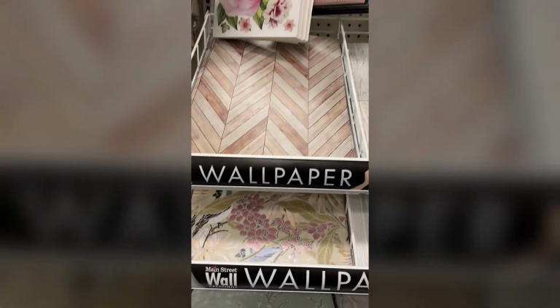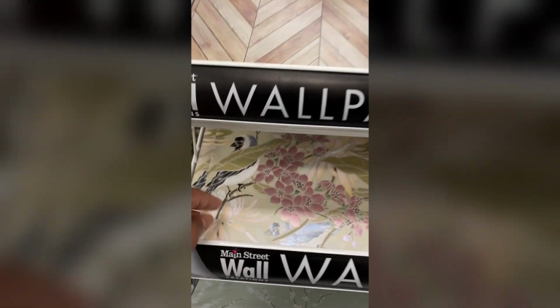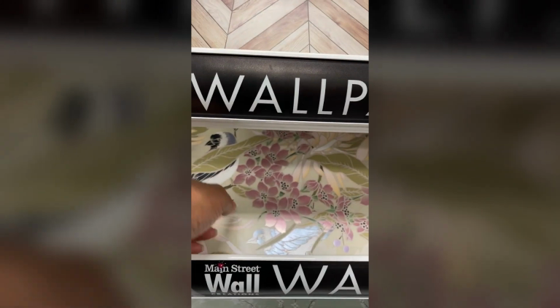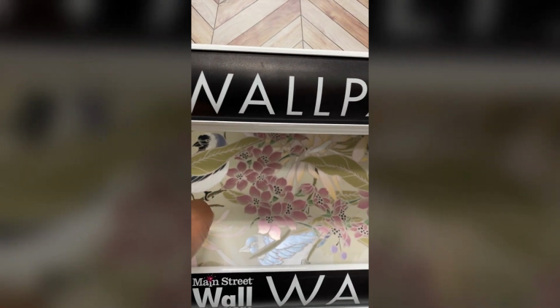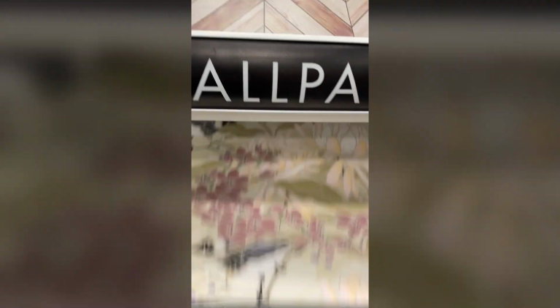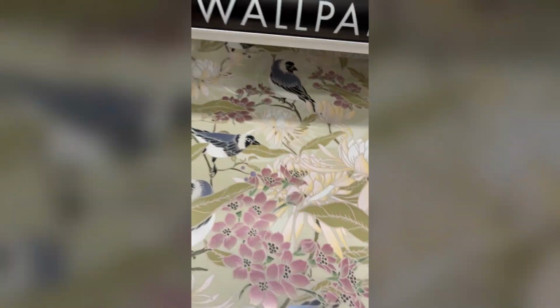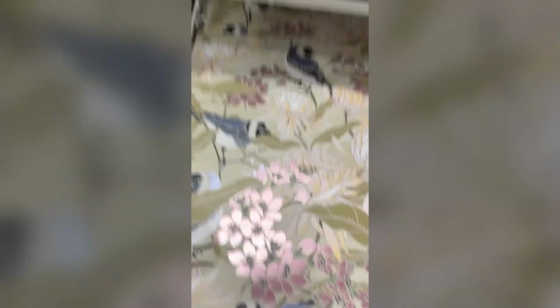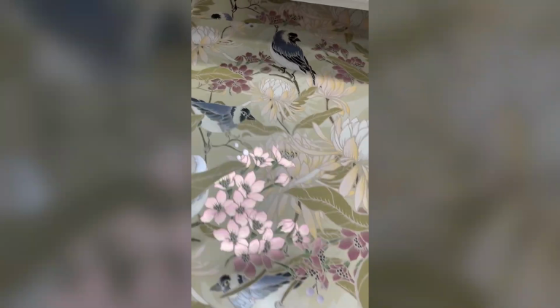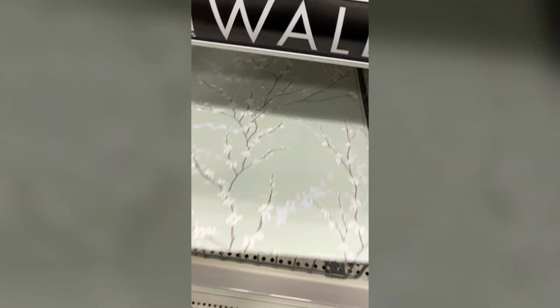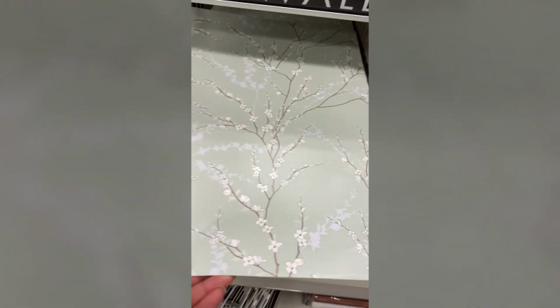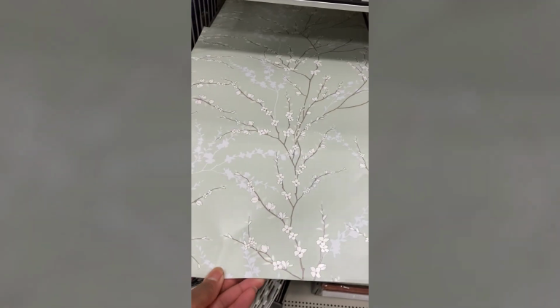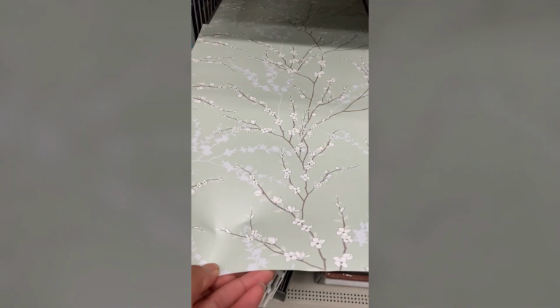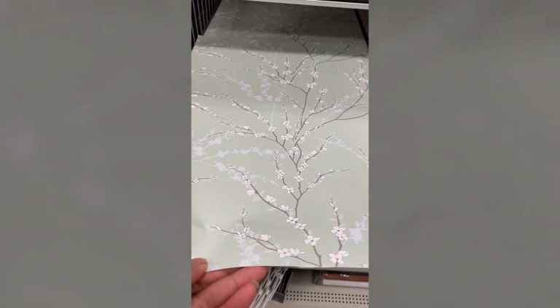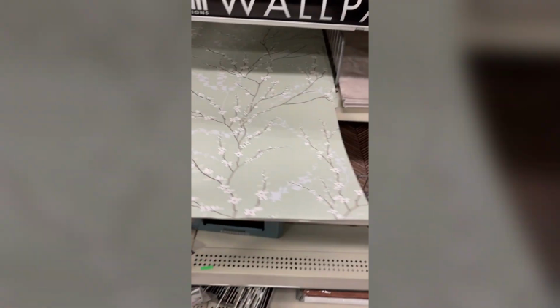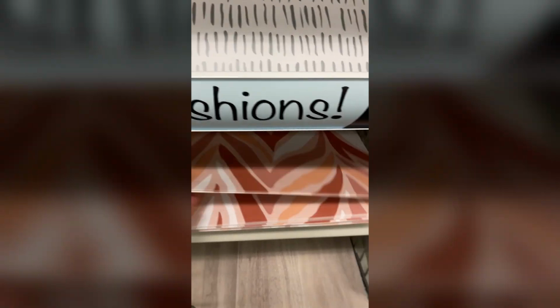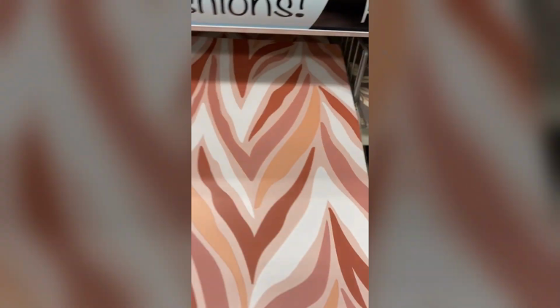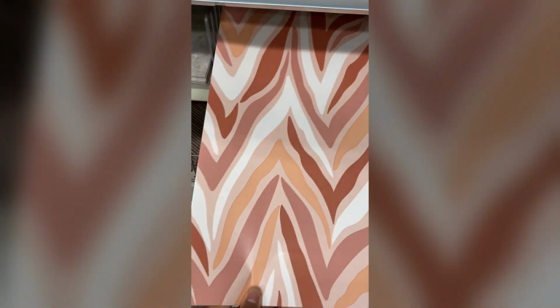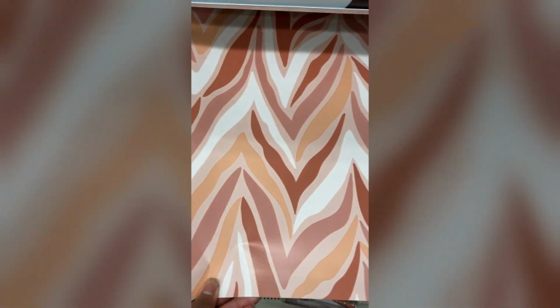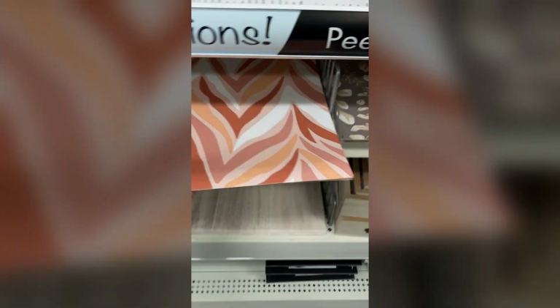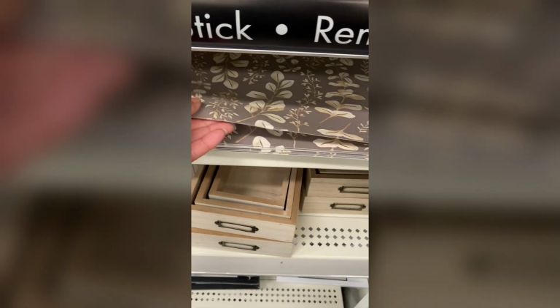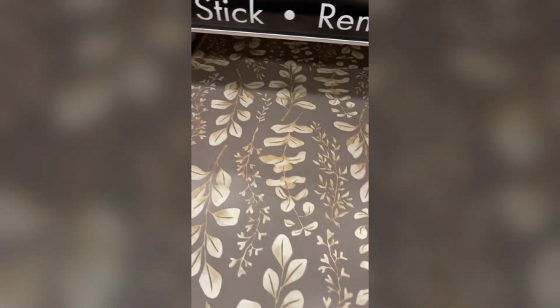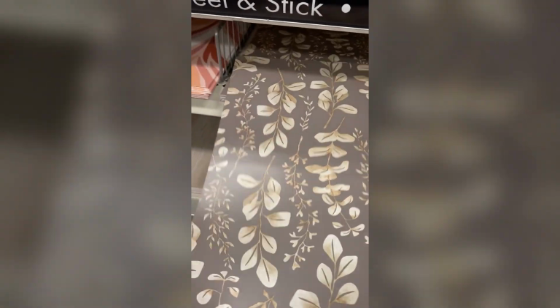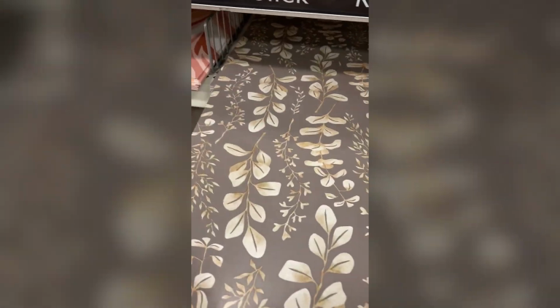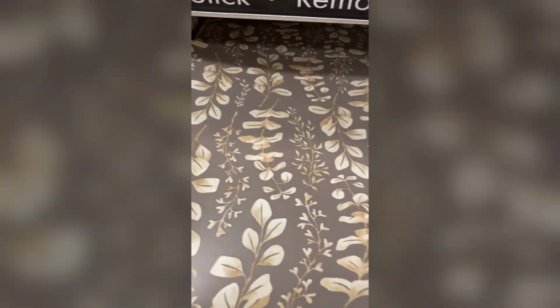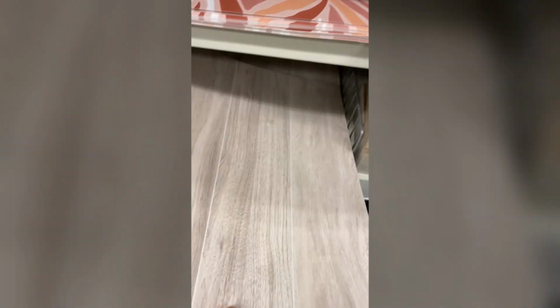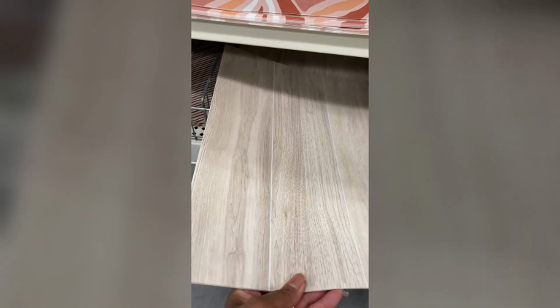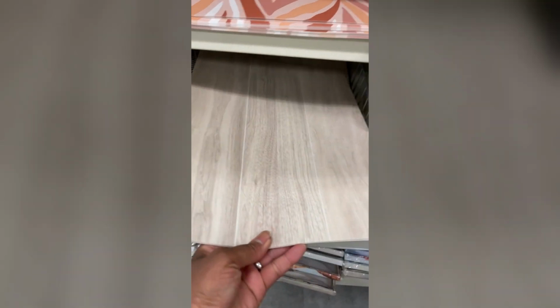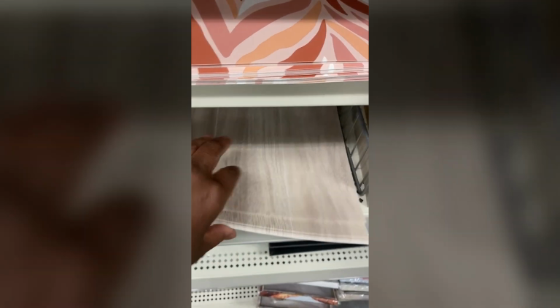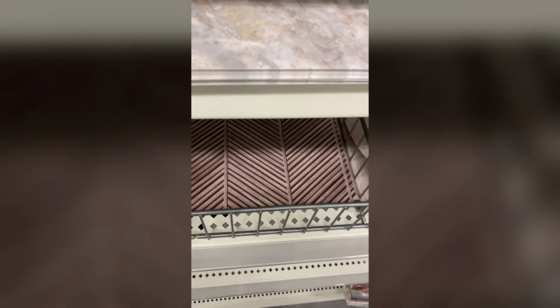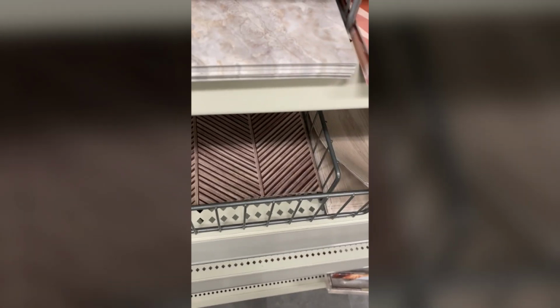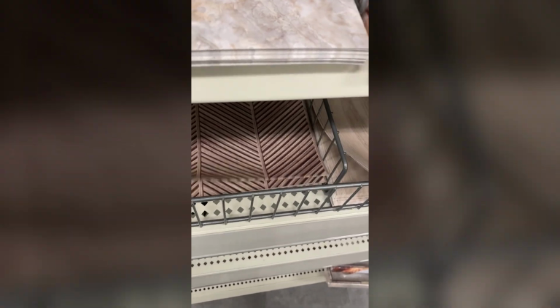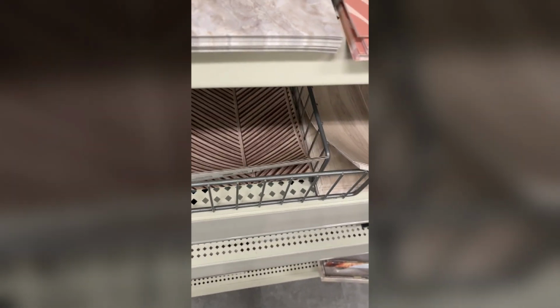I know I'm kind of late to the party because I've heard a lot of people talking about this Dollar Tree wallpaper, but having stumbled upon it I understand what all the chit-chat was about. There are some really awesome patterns and cool designs. I can easily see these being incorporated into our DIYs — let me know which ones you guys picked up.